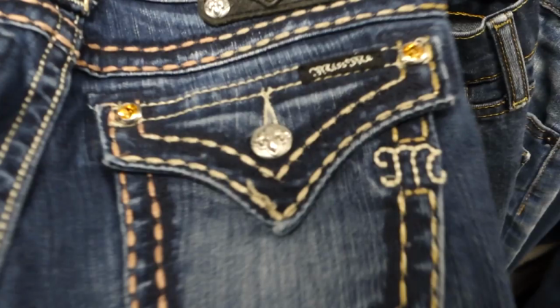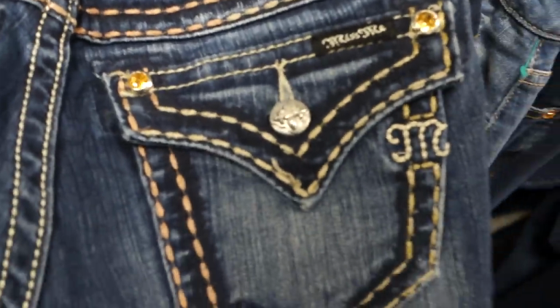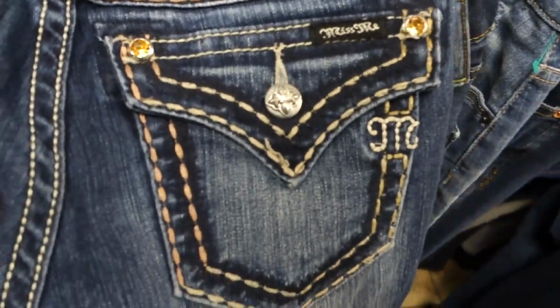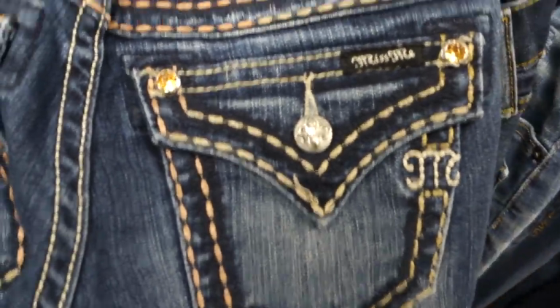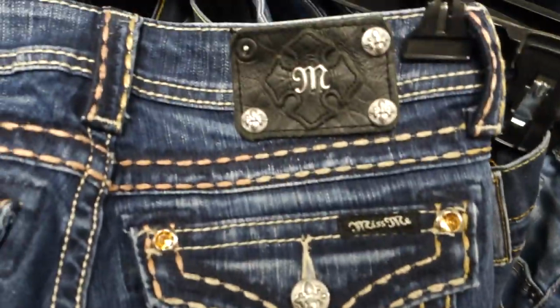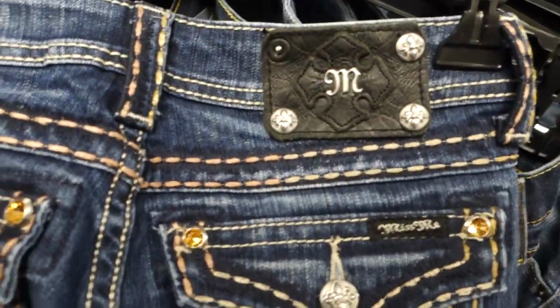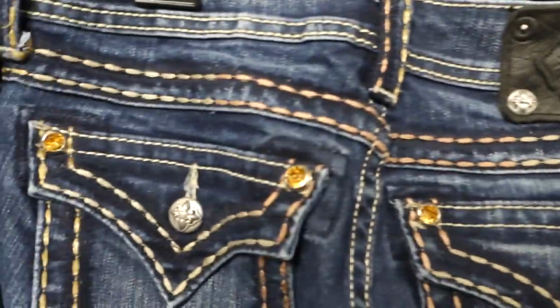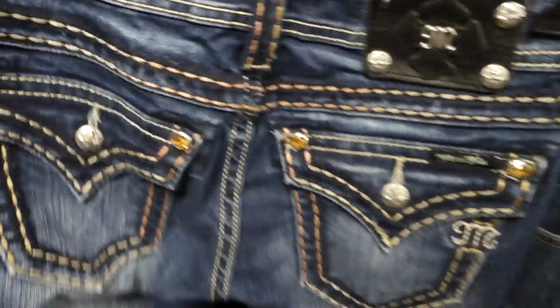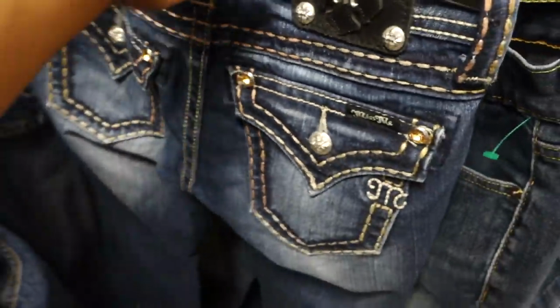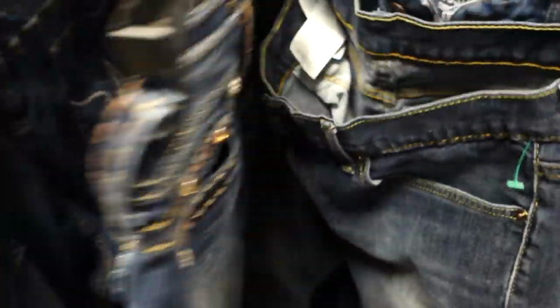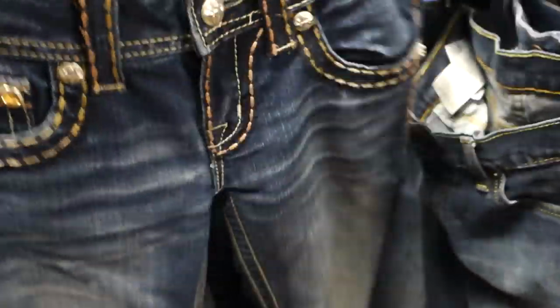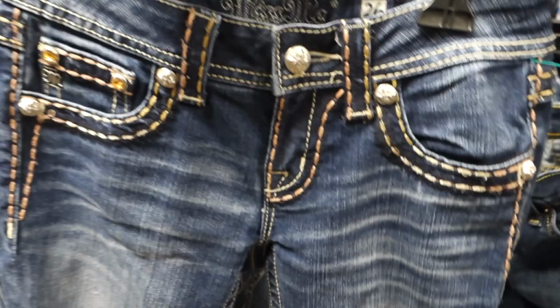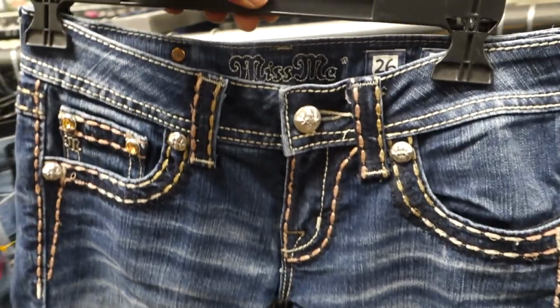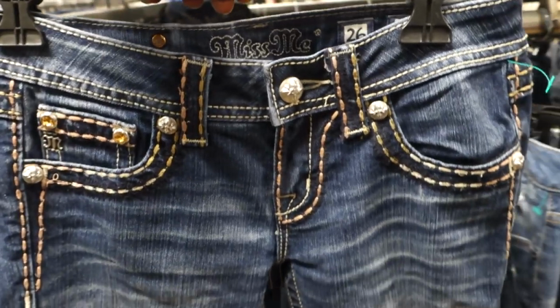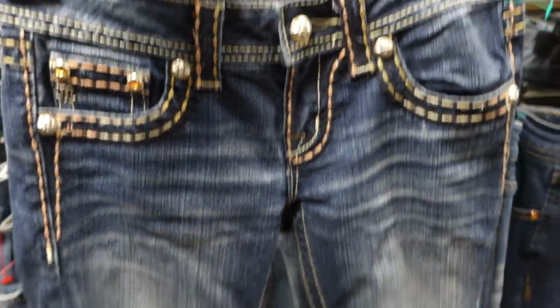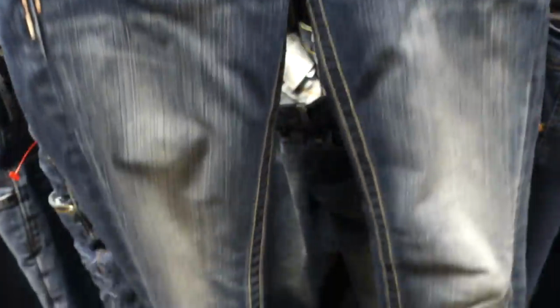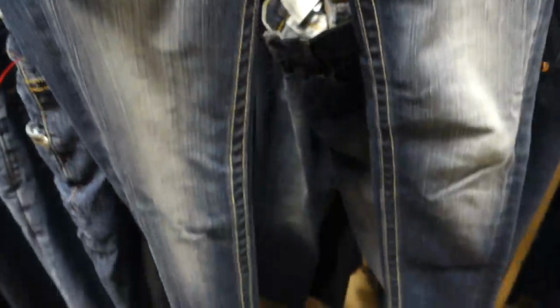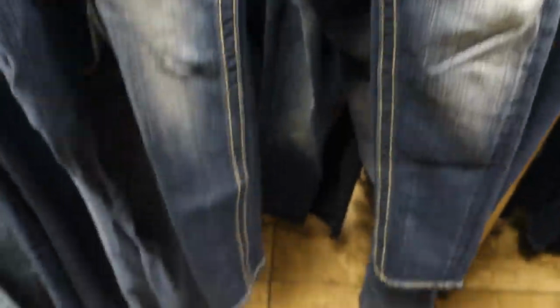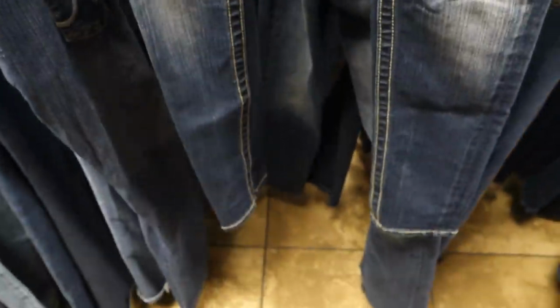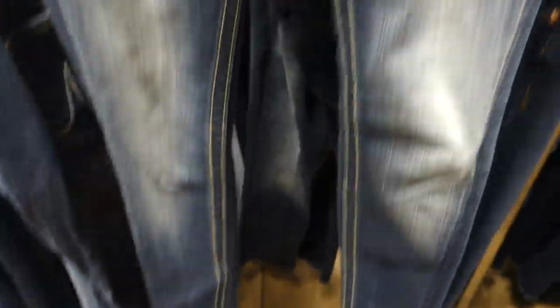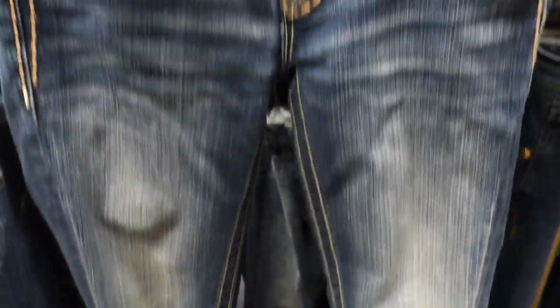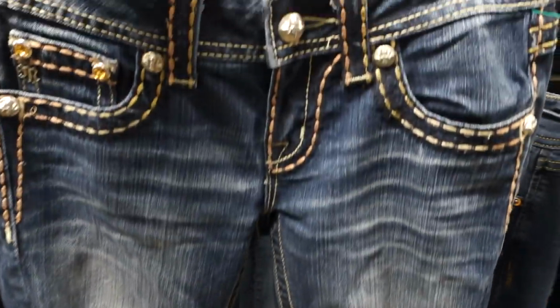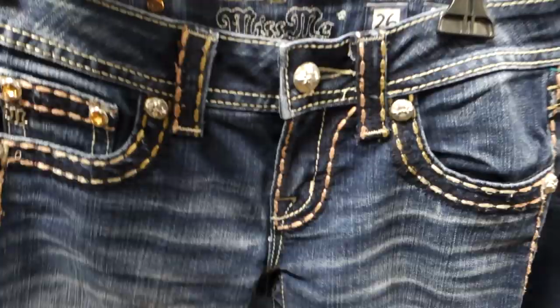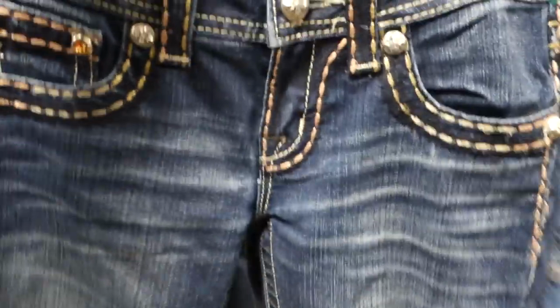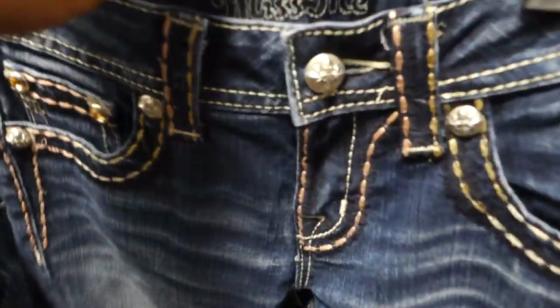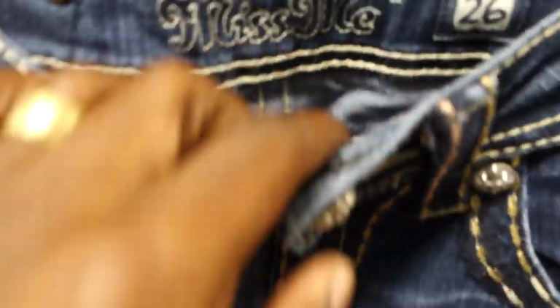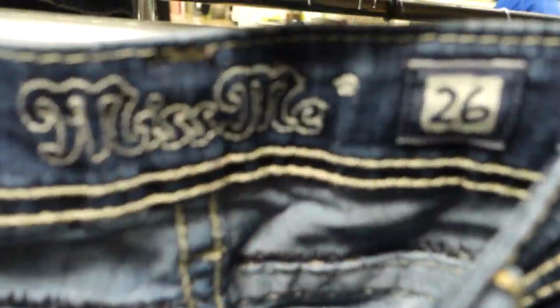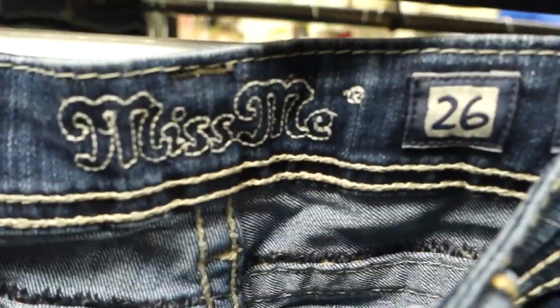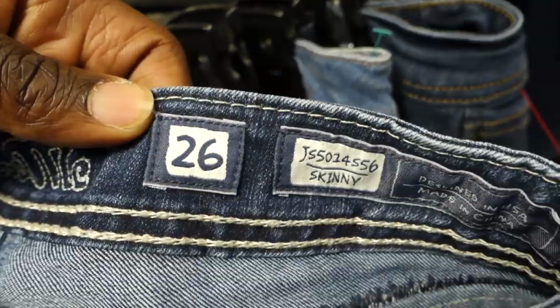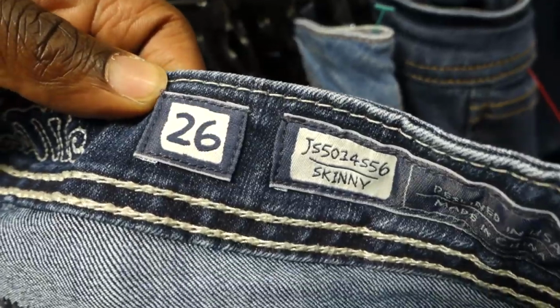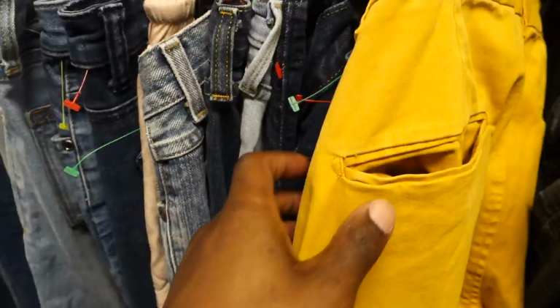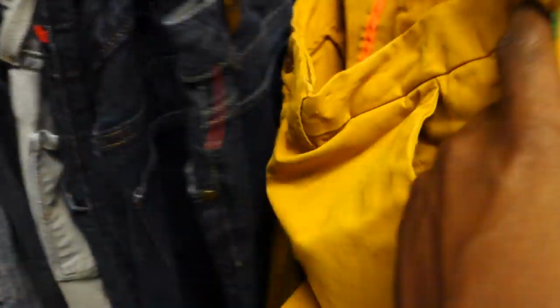Next was a pair of Miss Me jeans. I've been finding this brand like crazy — clearly it's not as hot as it used to be, that's why it keeps showing up in thrift stores. This is another brand that used to sell for a lot more, and now I'm only getting about 40 bucks for these.